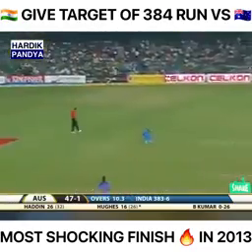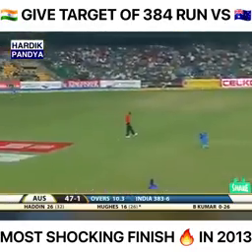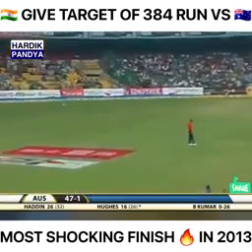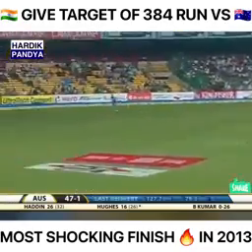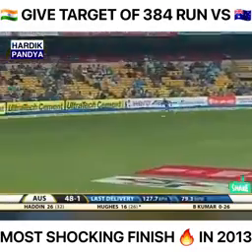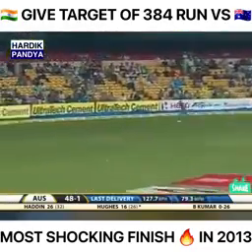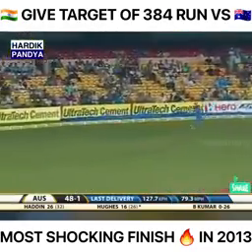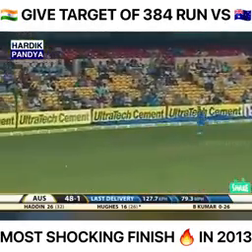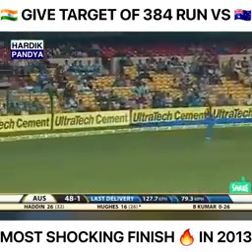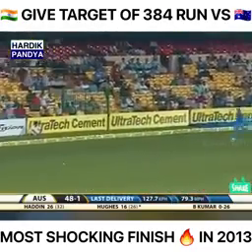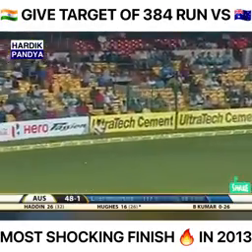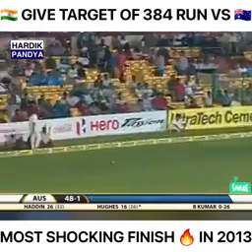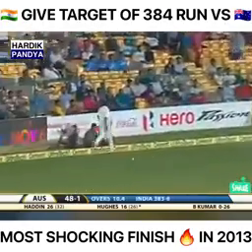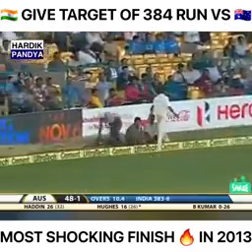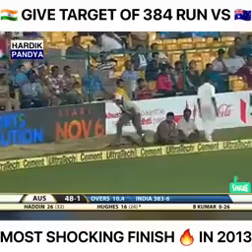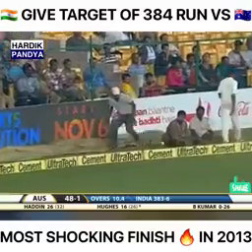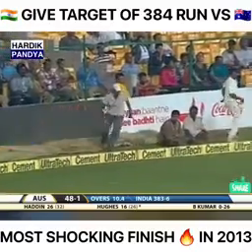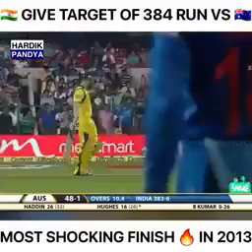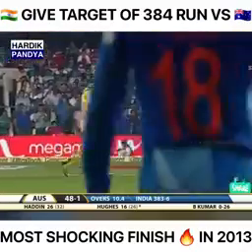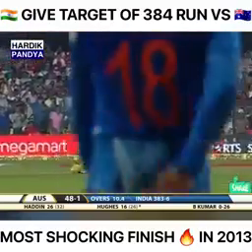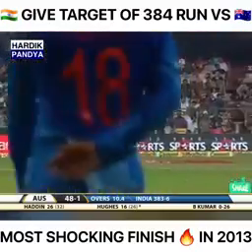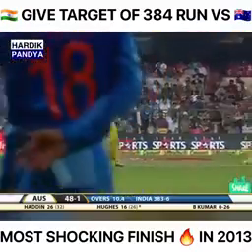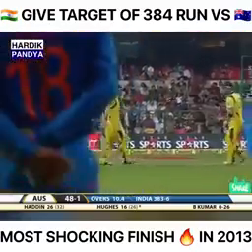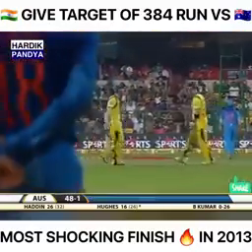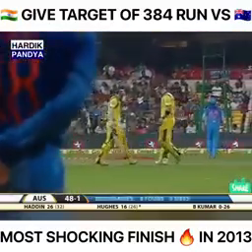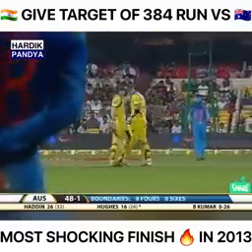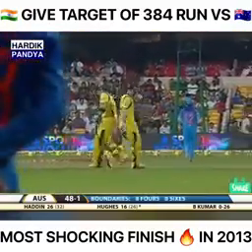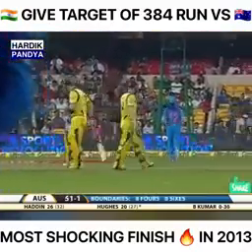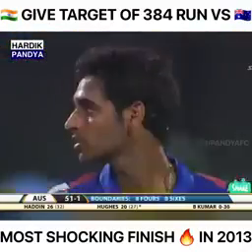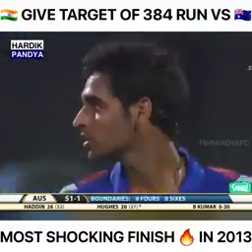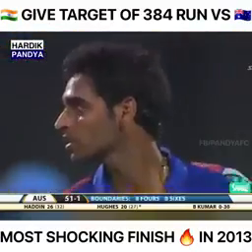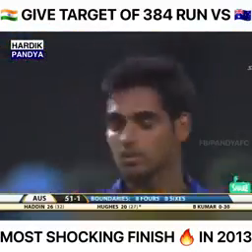Worked away nicely on a very fast outfield. Once again Bhuvneshwar Kumar straying onto the pads of Phil Hughes — and that boundary also brings up the 50 for Australia.